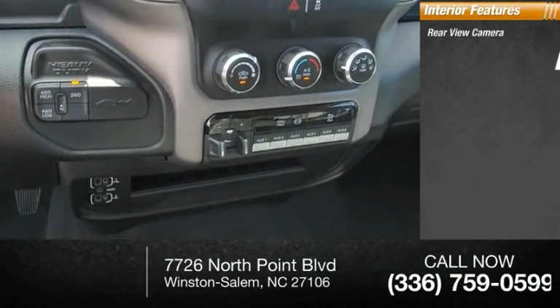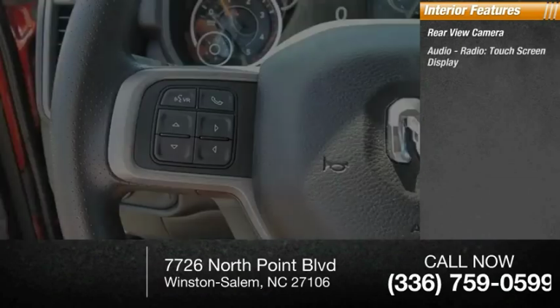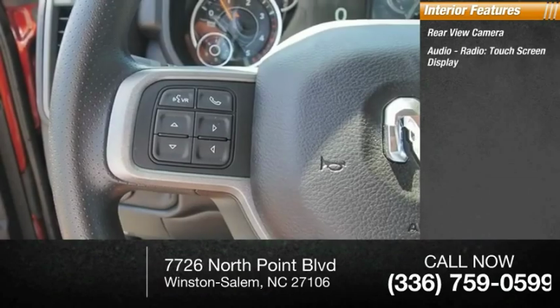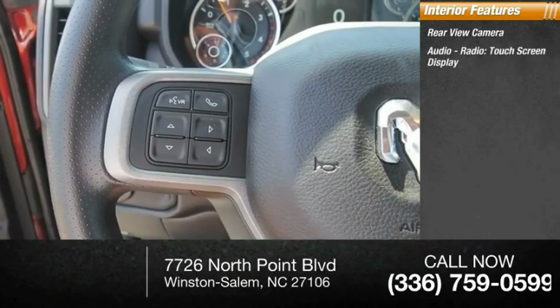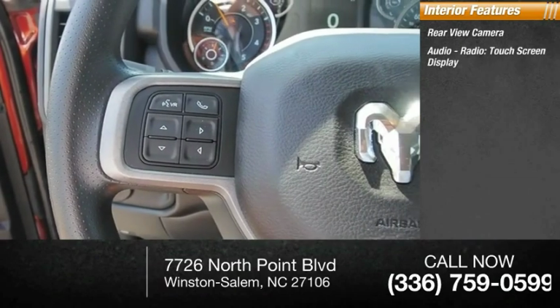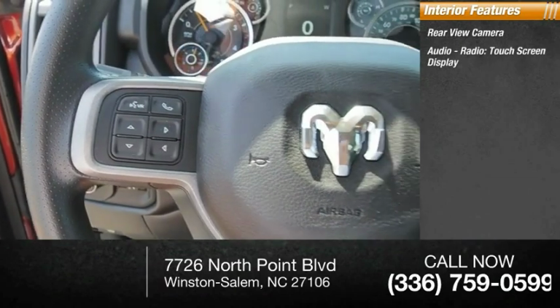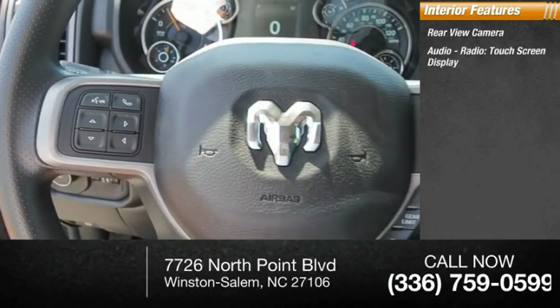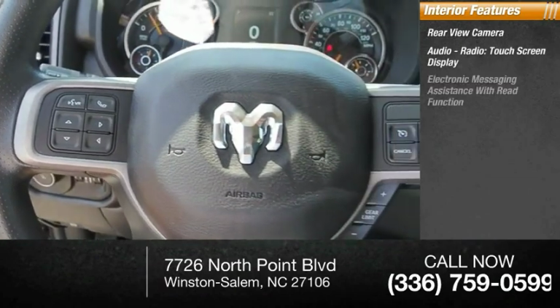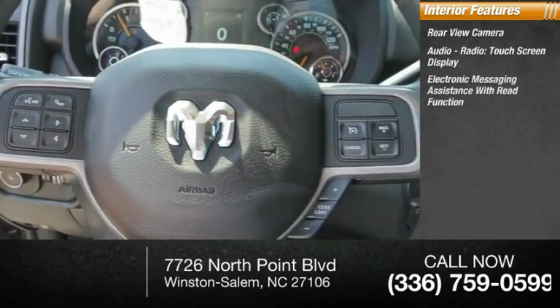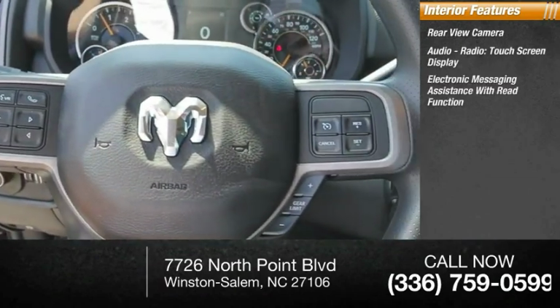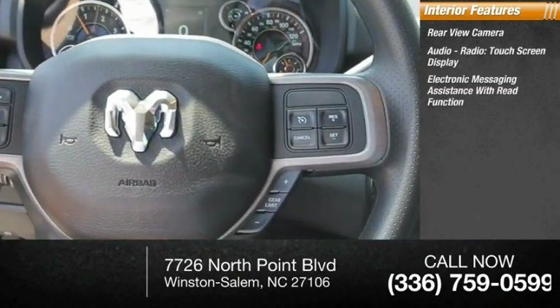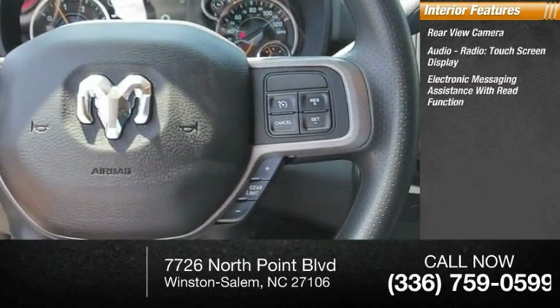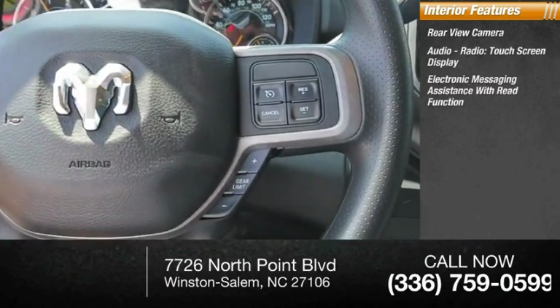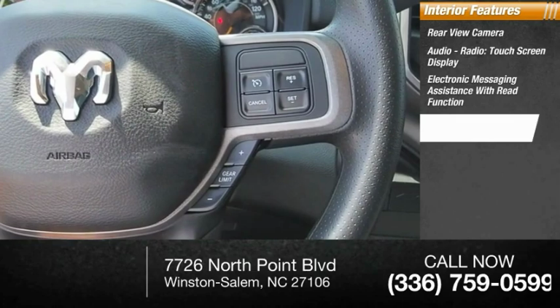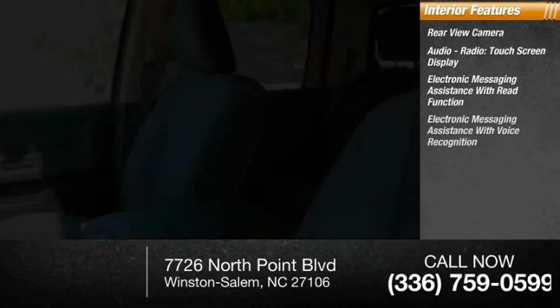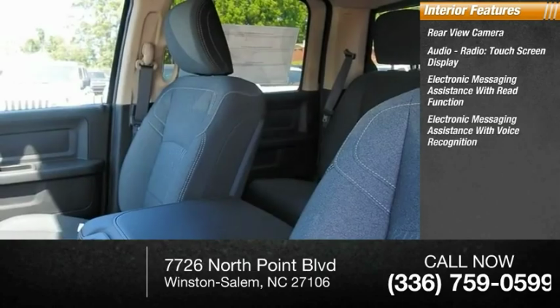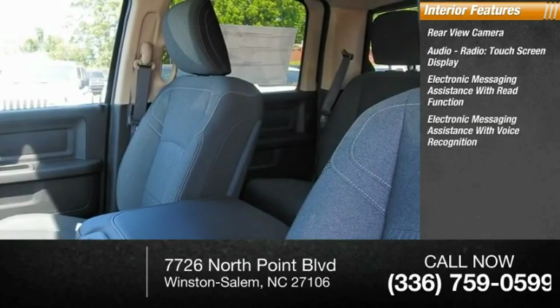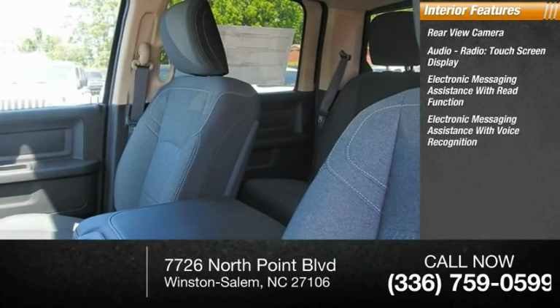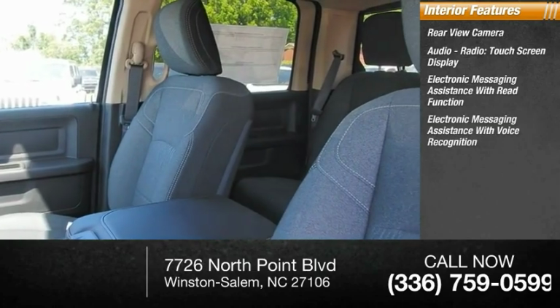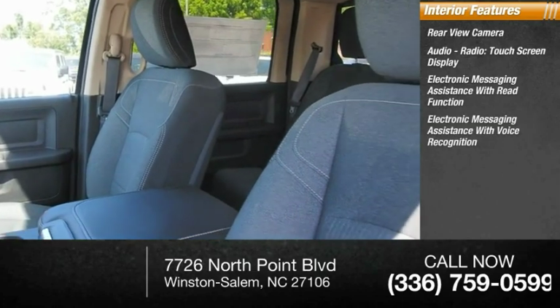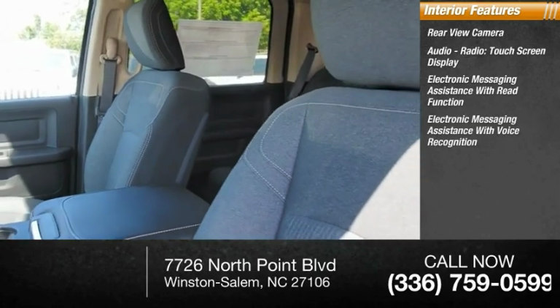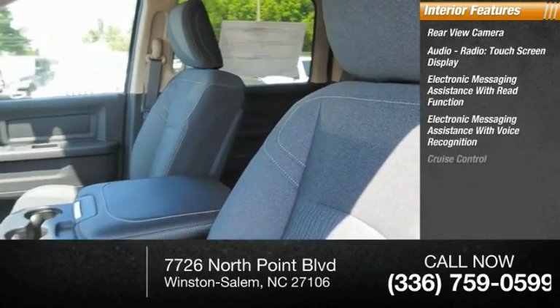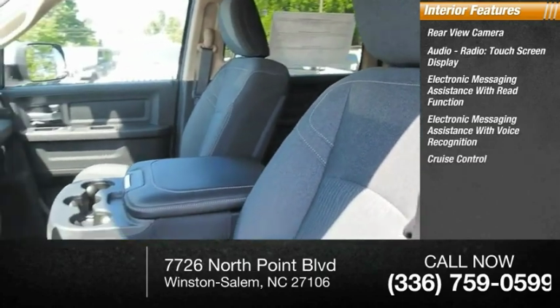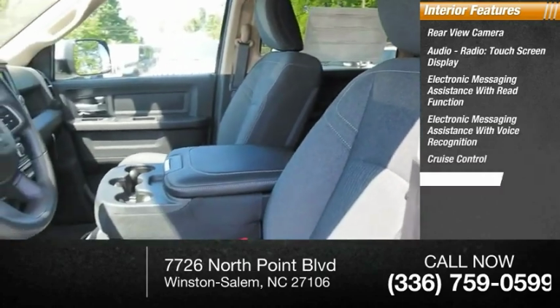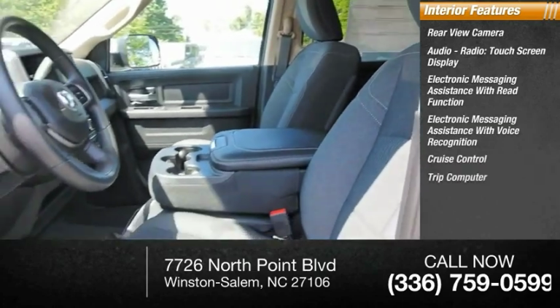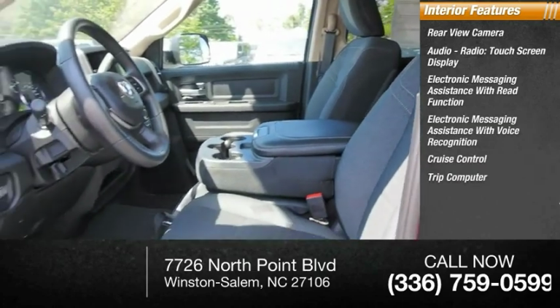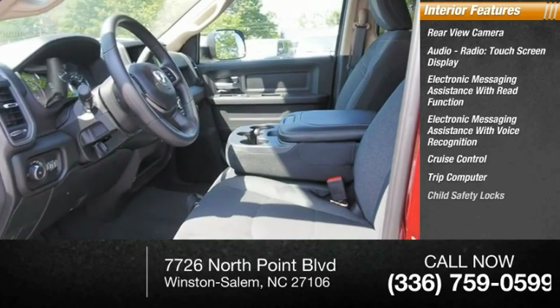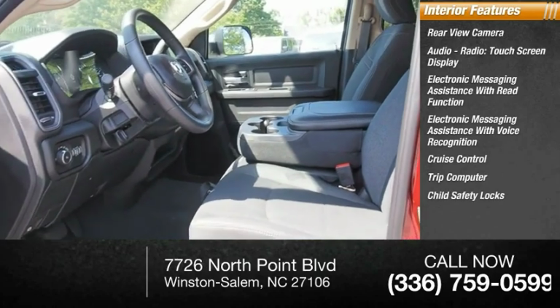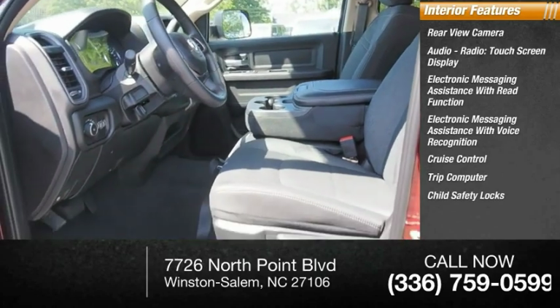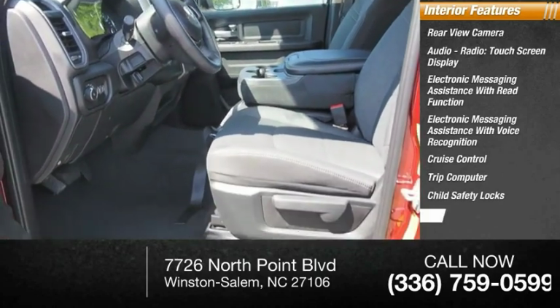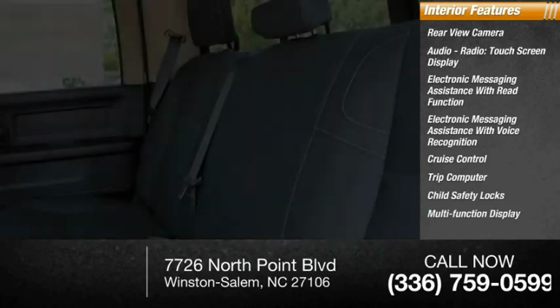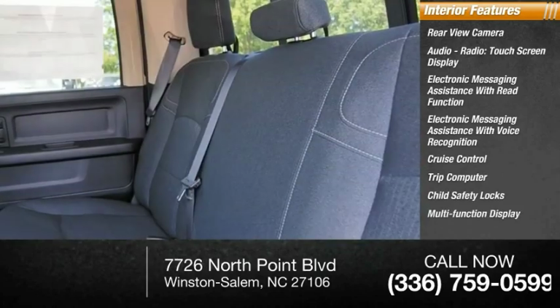Audio radio touchscreen display, electronic messaging assistance with read function, electronic messaging assistance with voice recognition, cruise control, trip computer, child safety locks, and multi-function display.